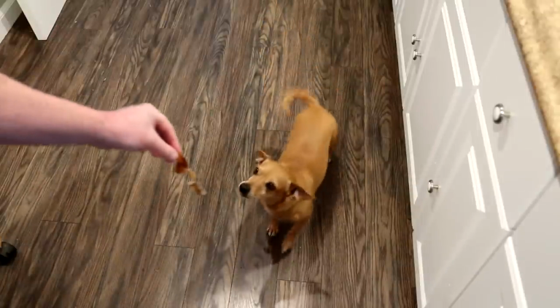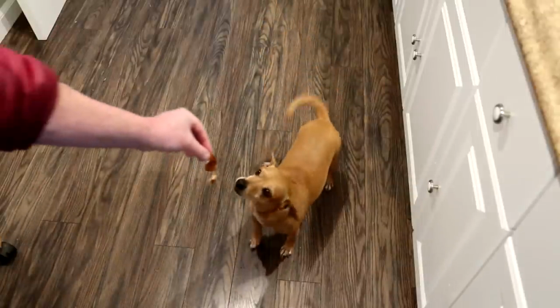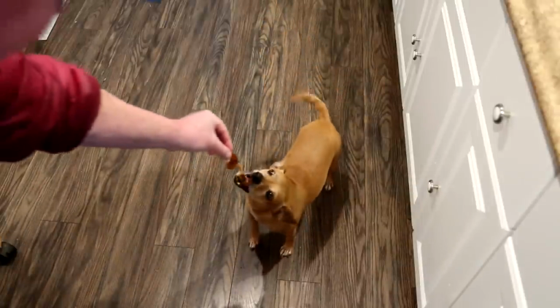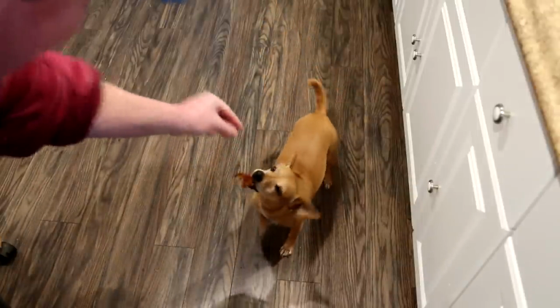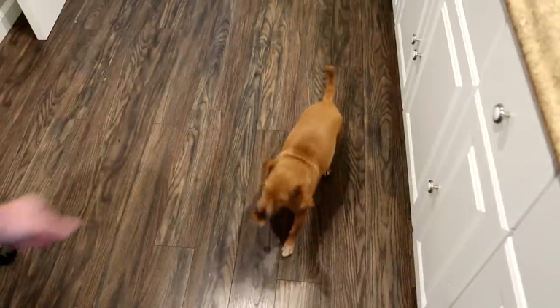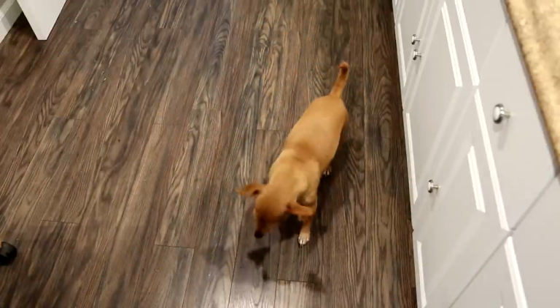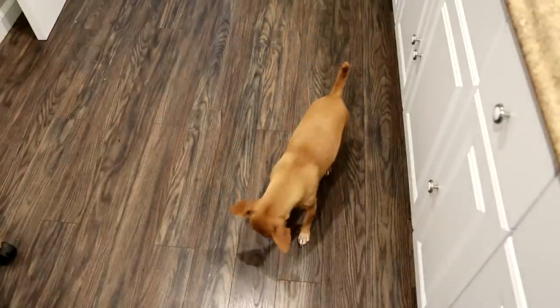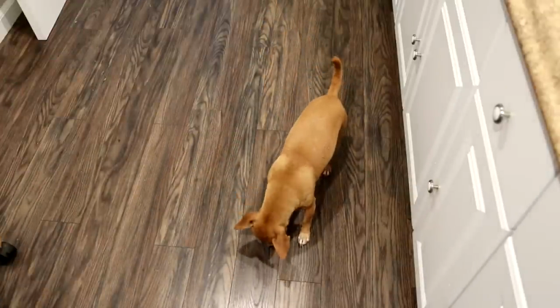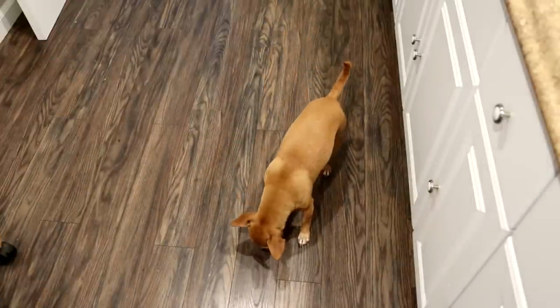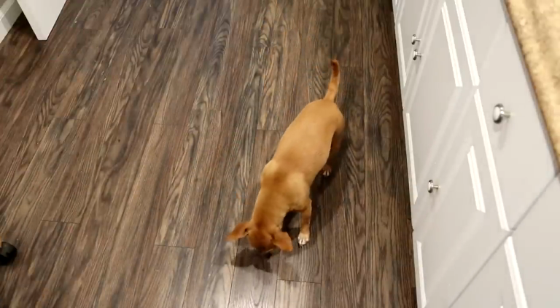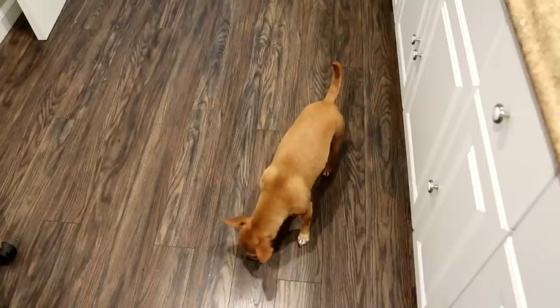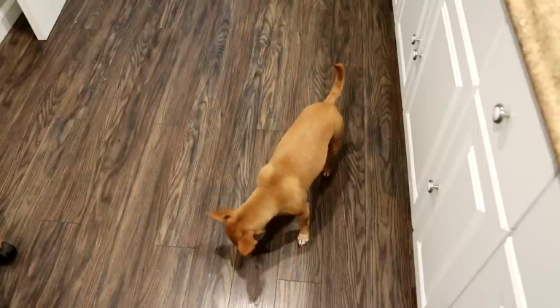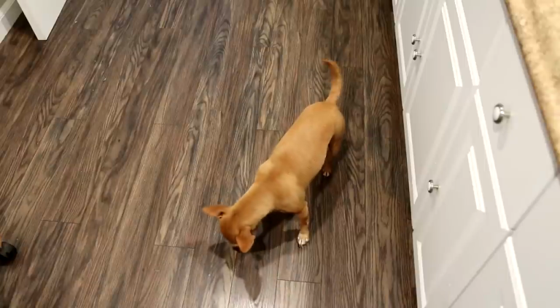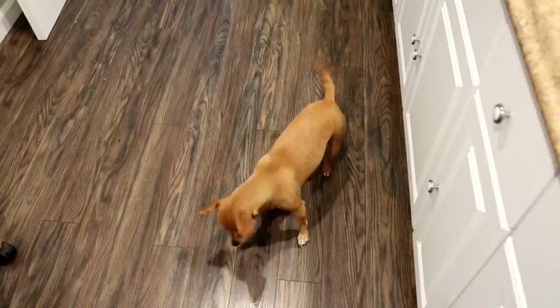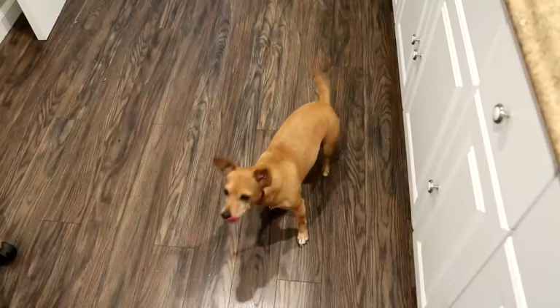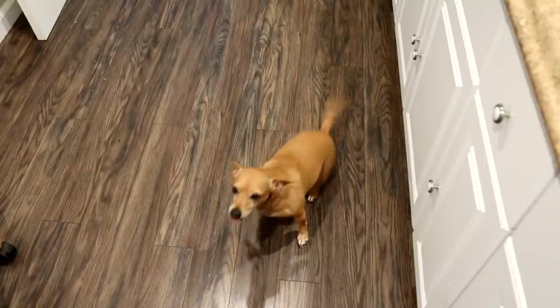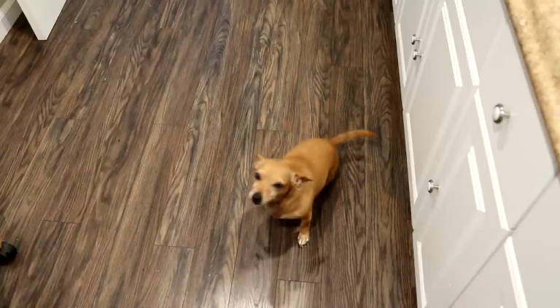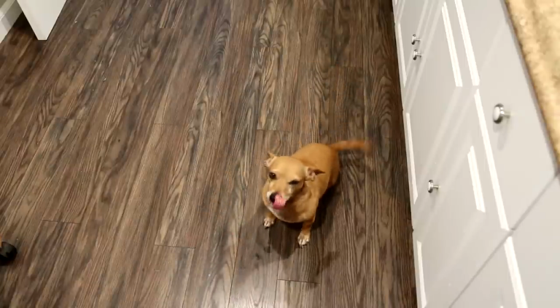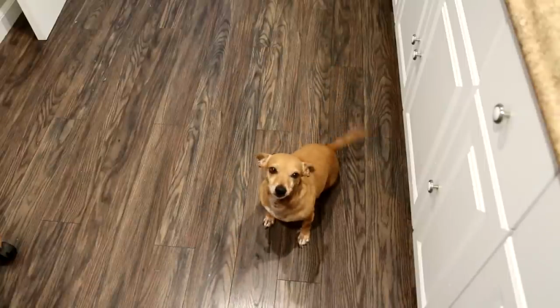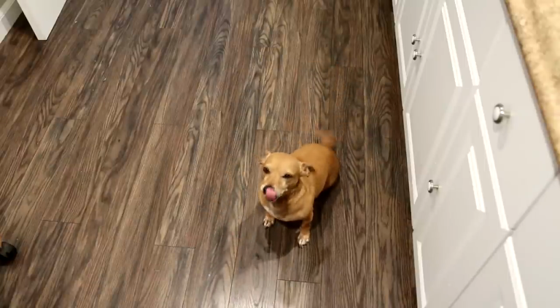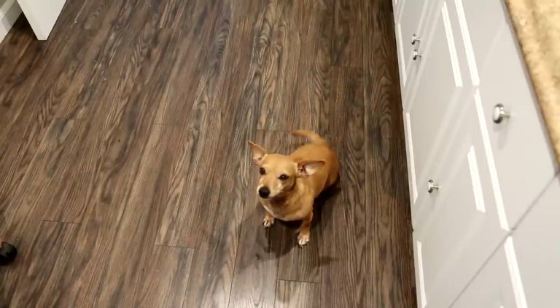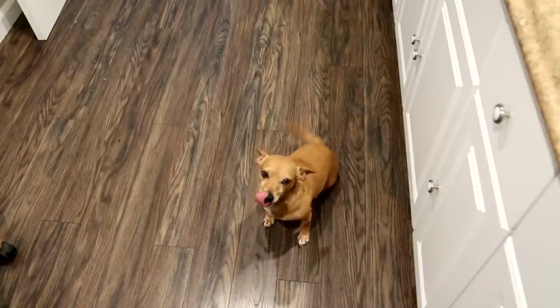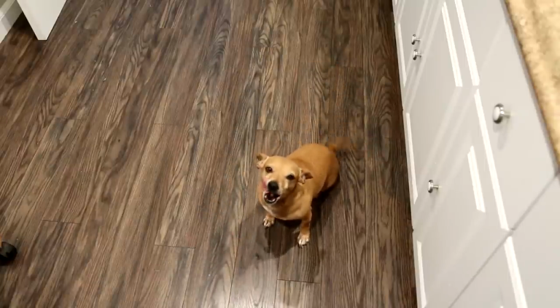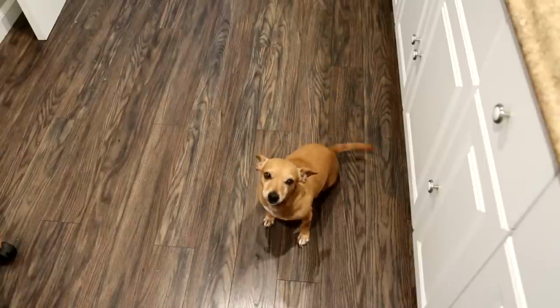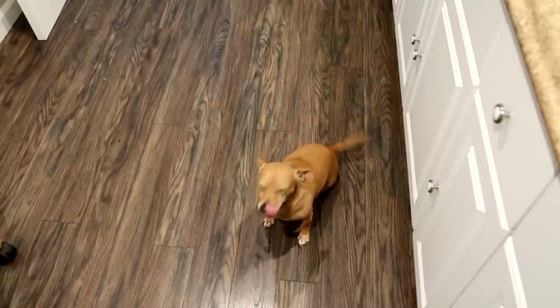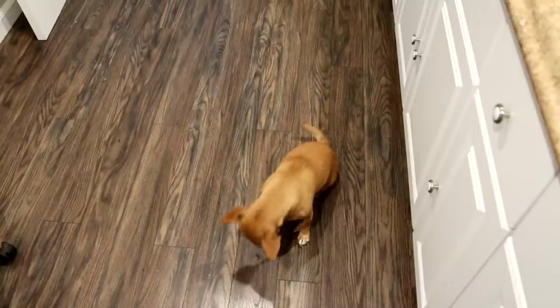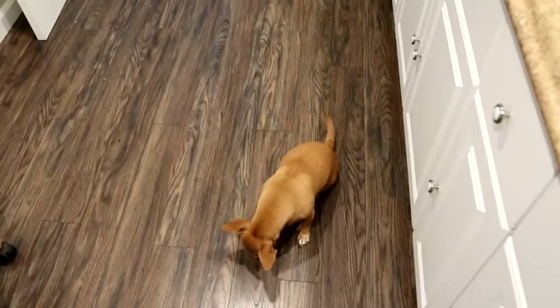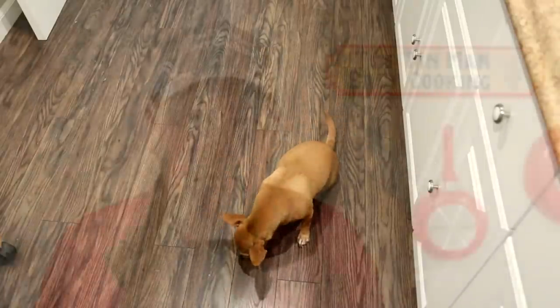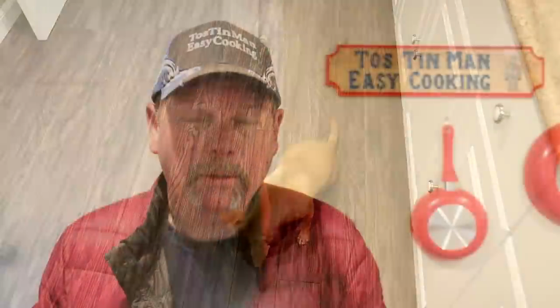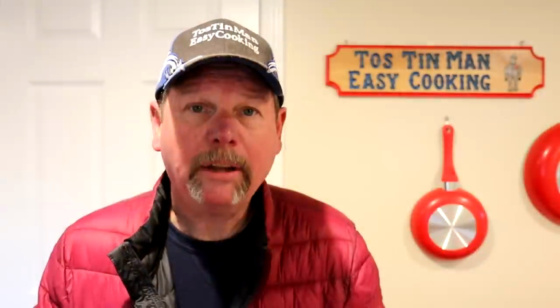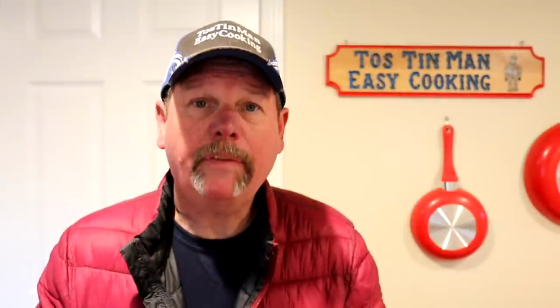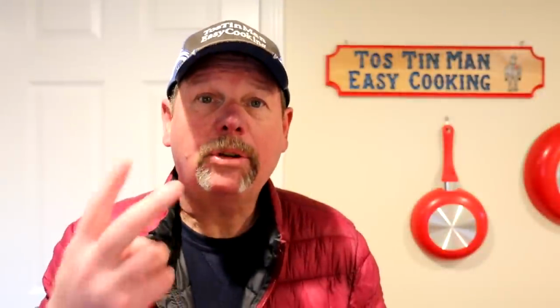She likes that skin! It wasn't quite crispy enough for me, but she liked it. So that cooked for two hours on high and I think that was just about right.